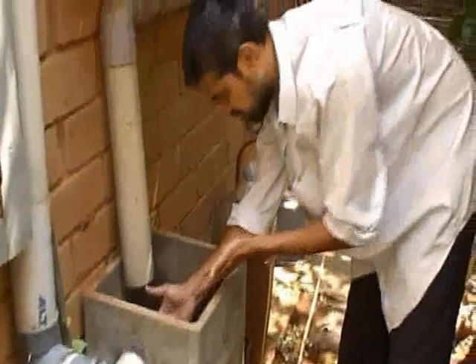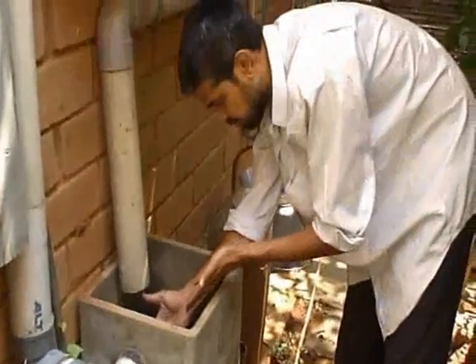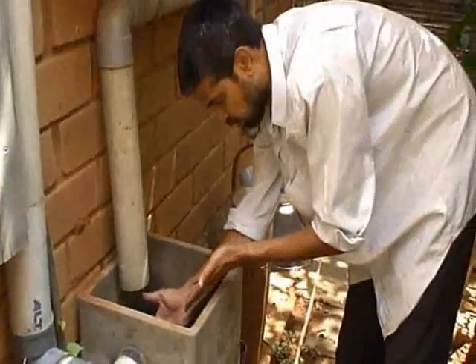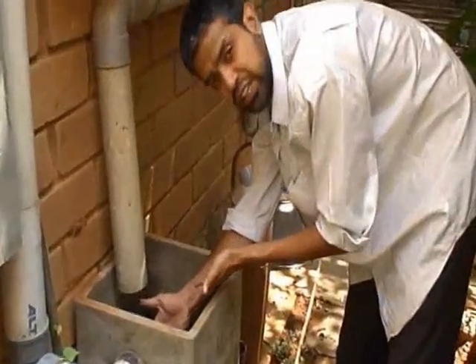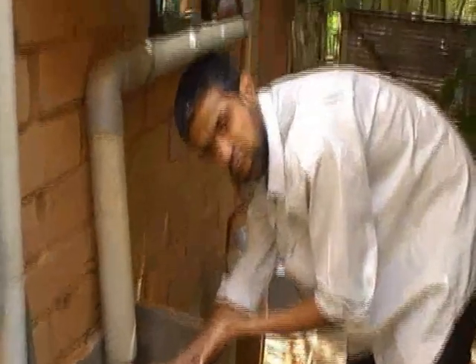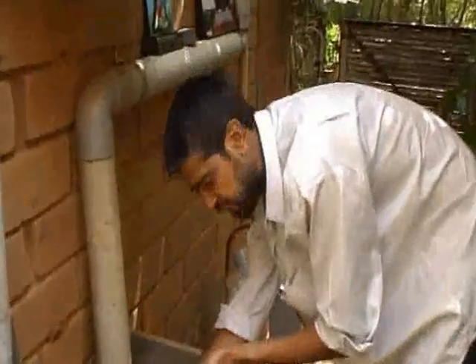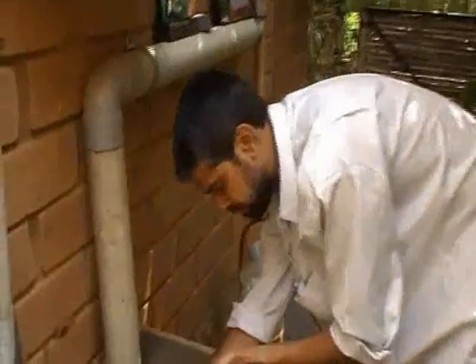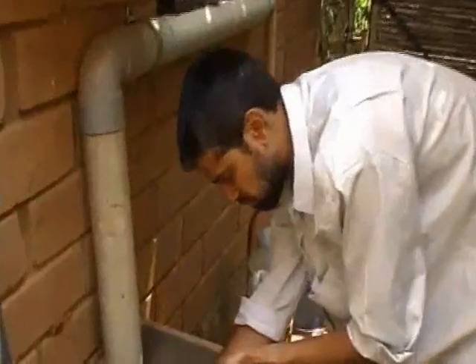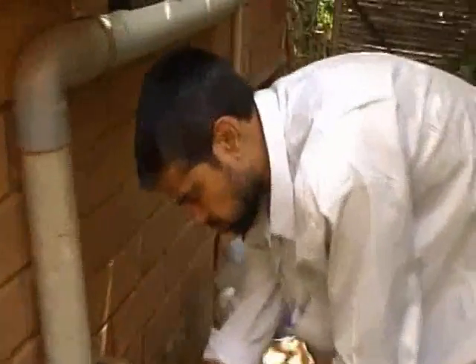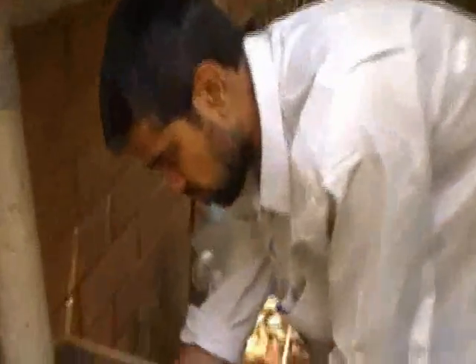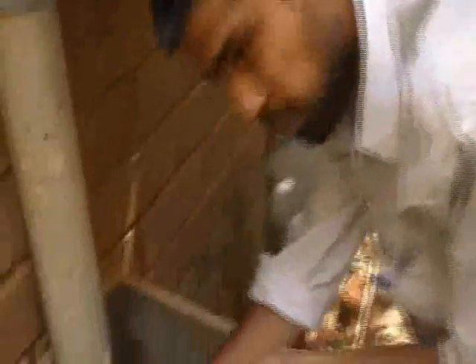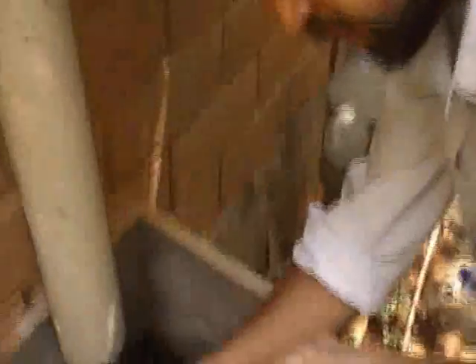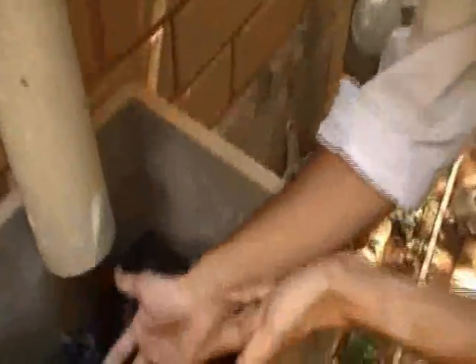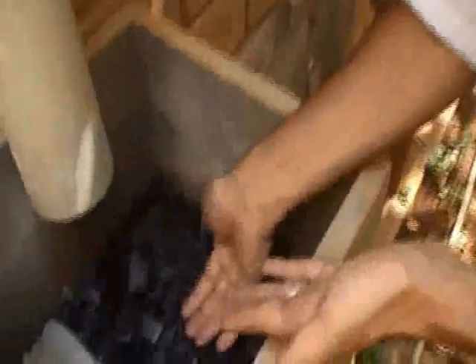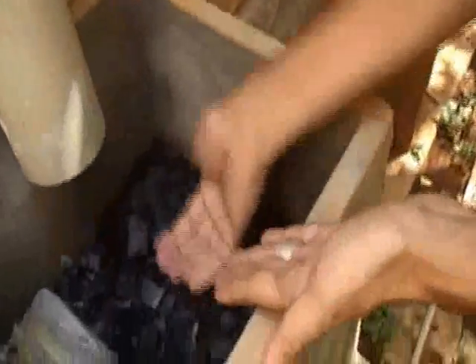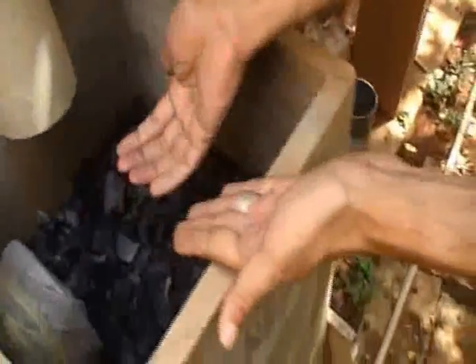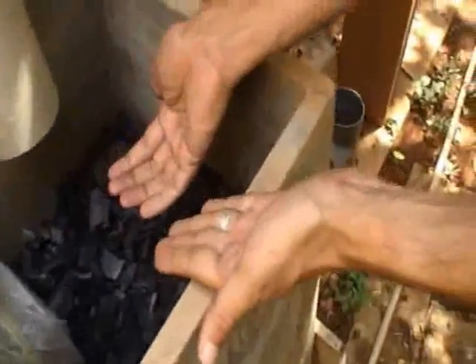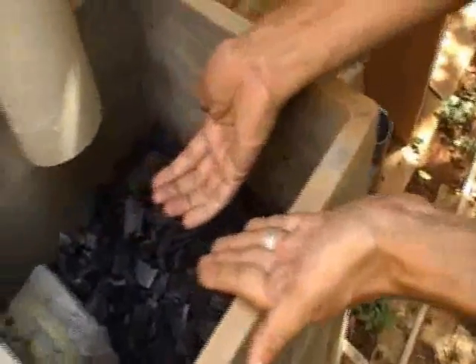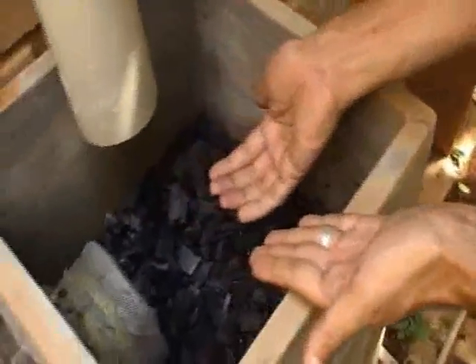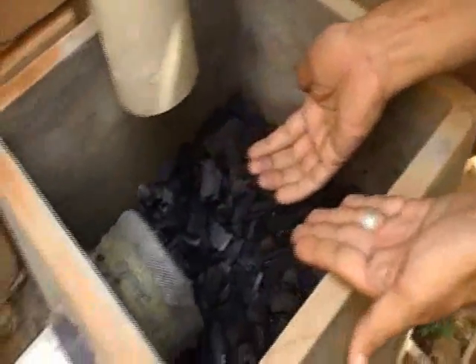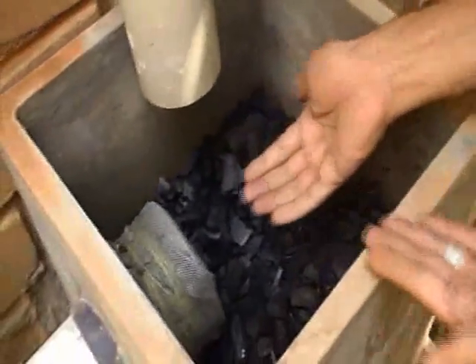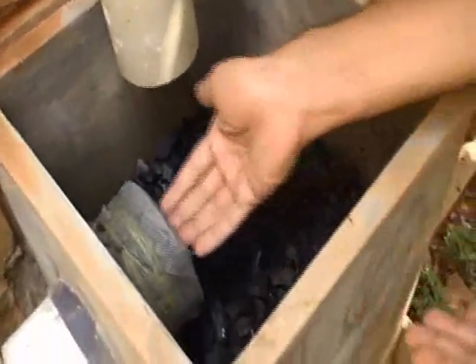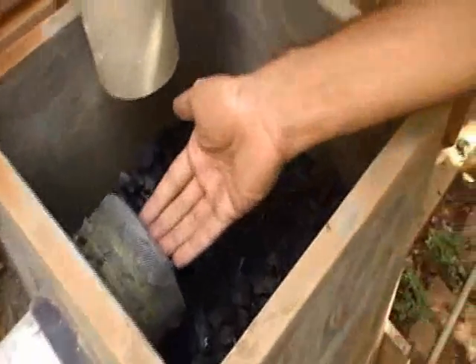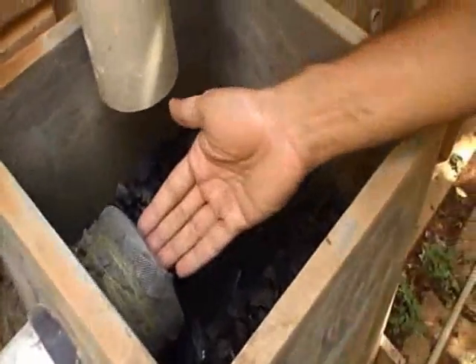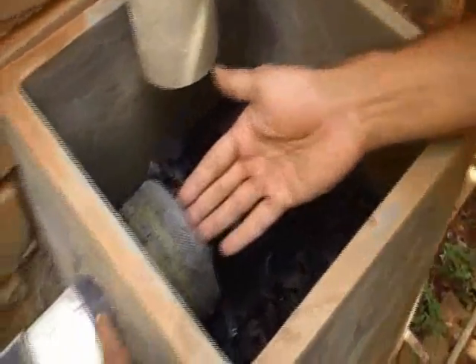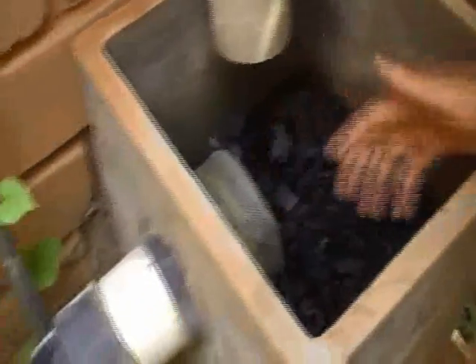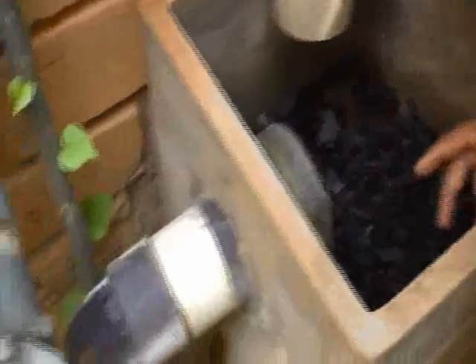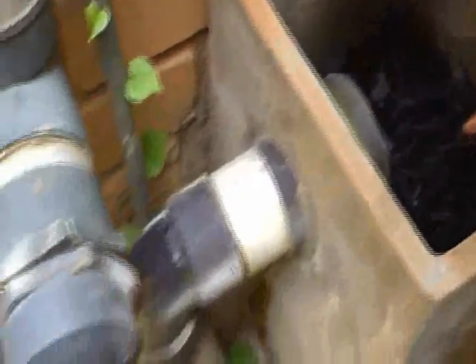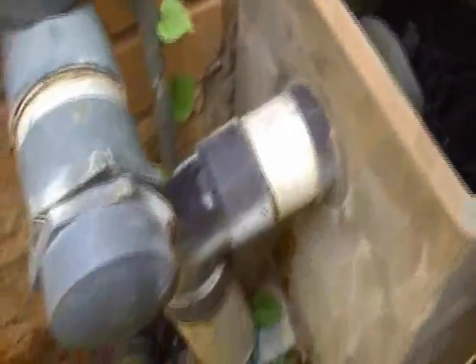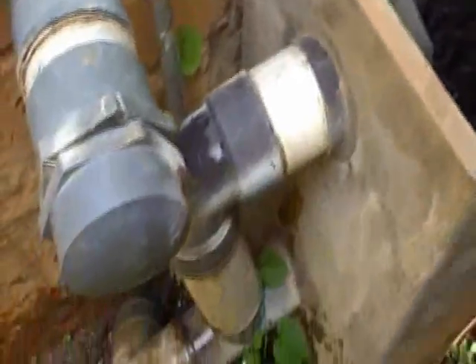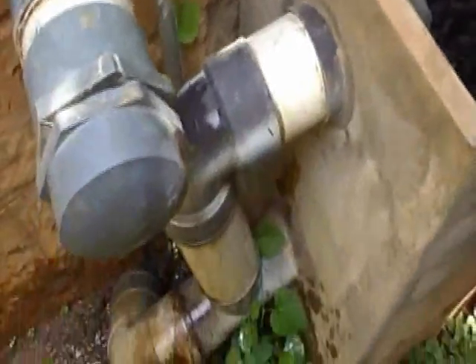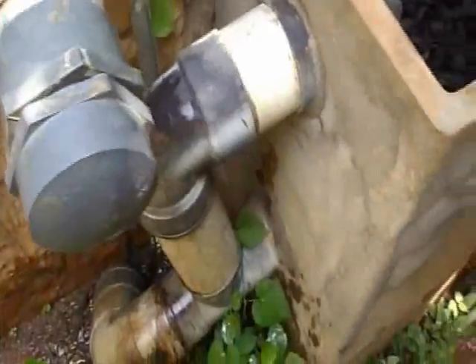Can we come closer and take a look at the net? So the water level rises up when it rains heavily and it goes through this net, through the bypass, and back into the sump tank.